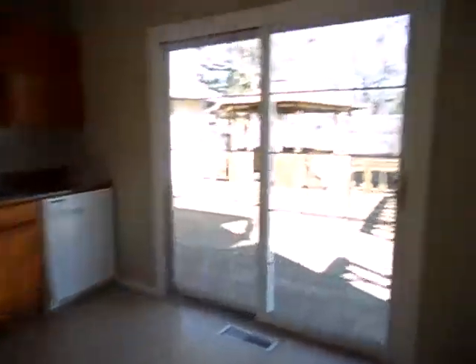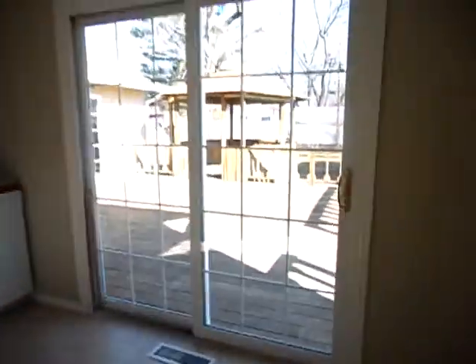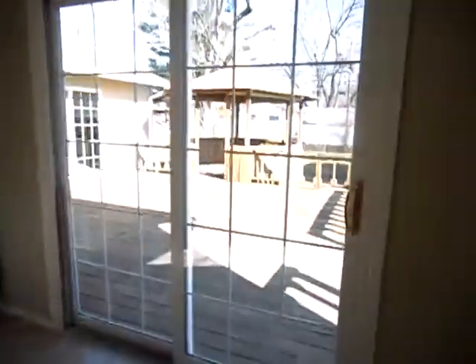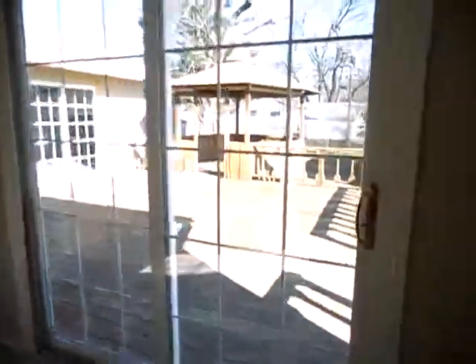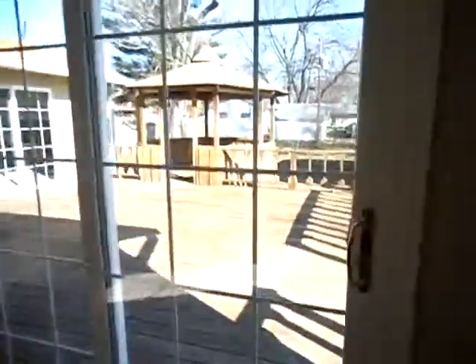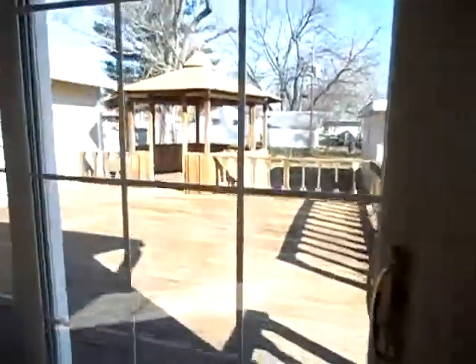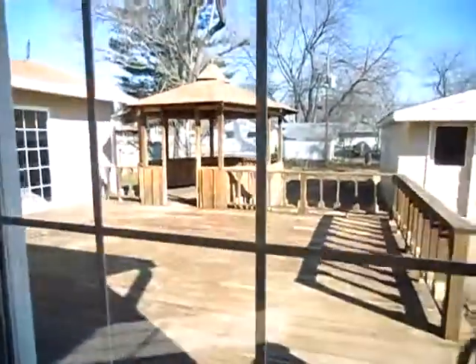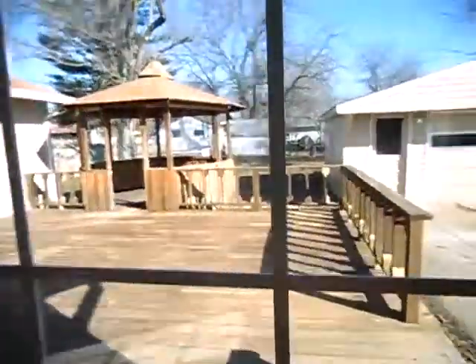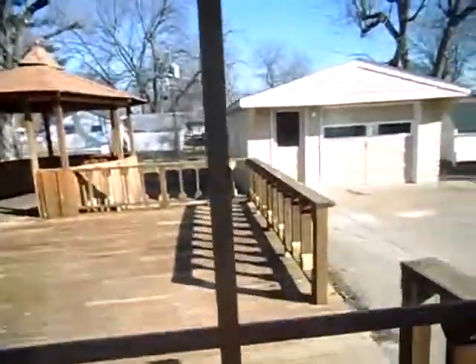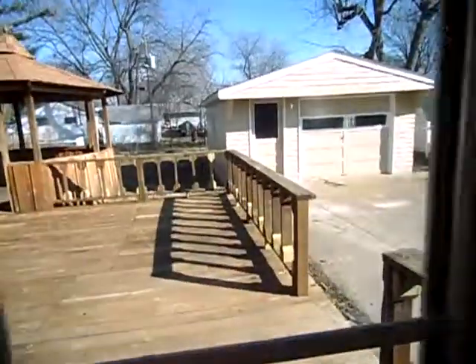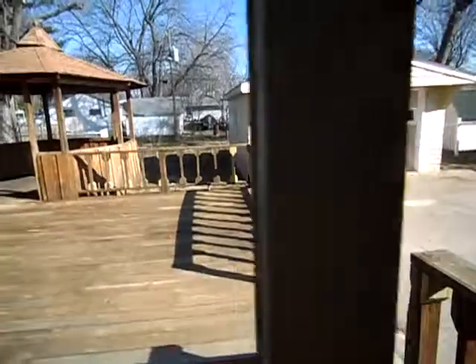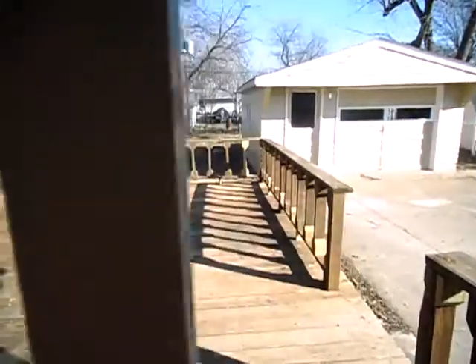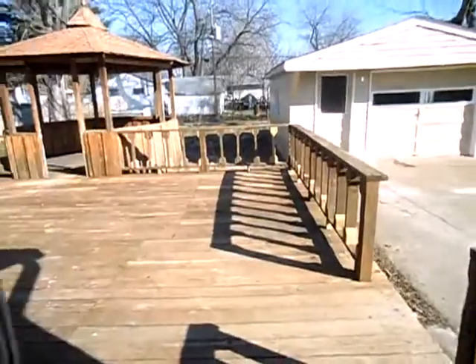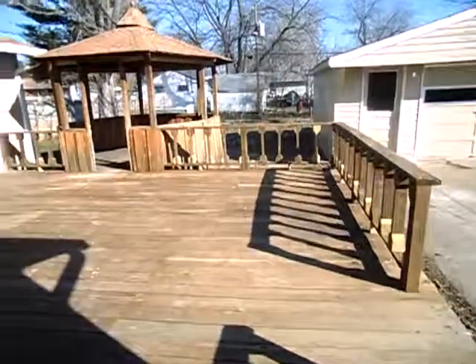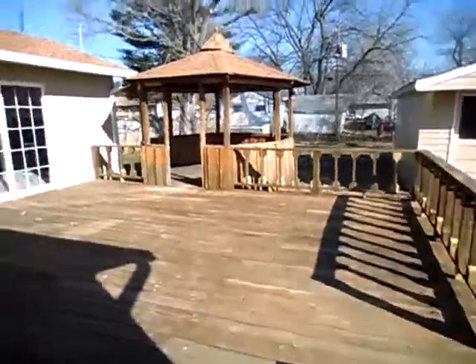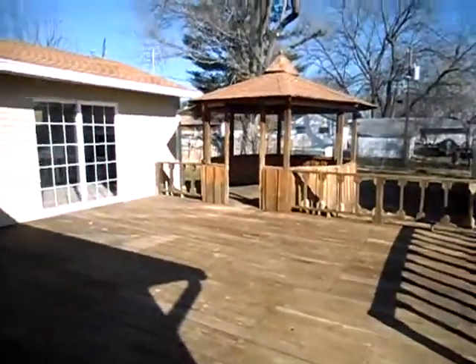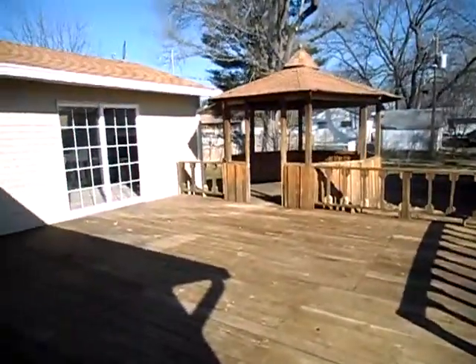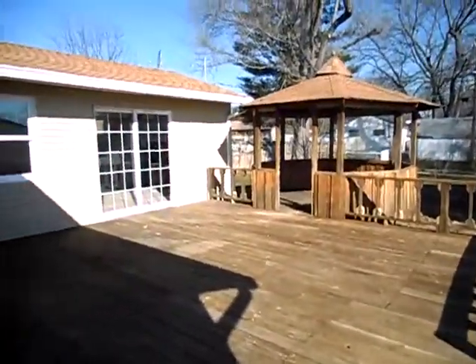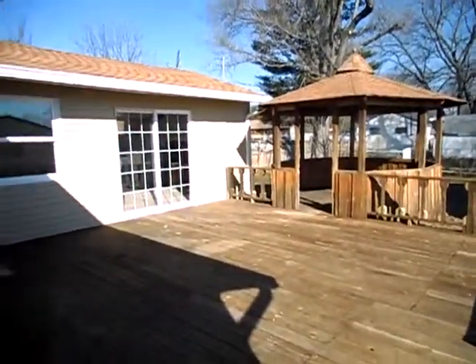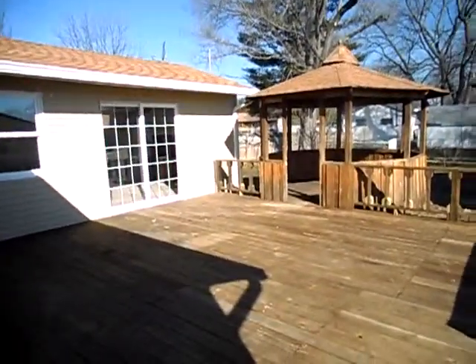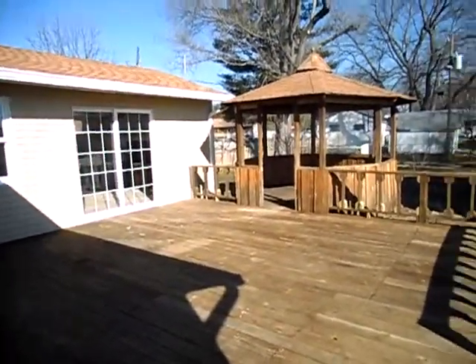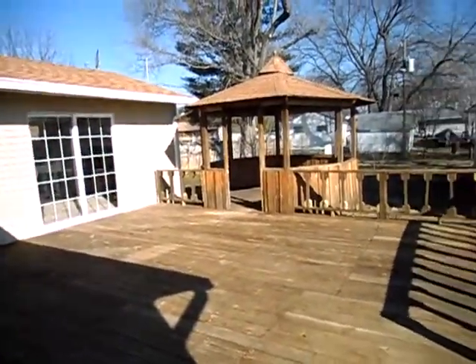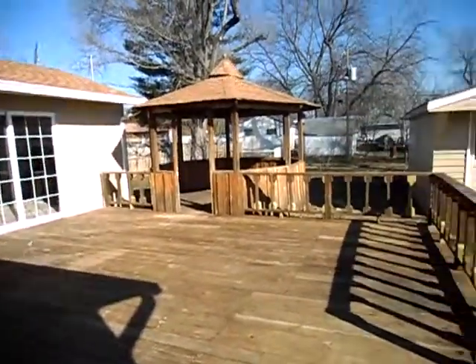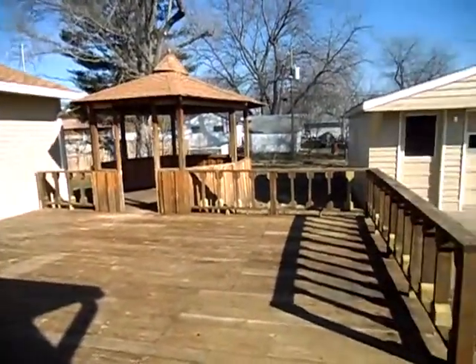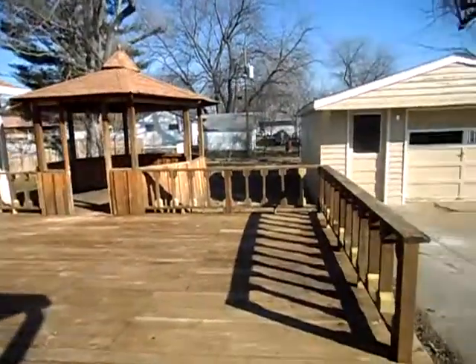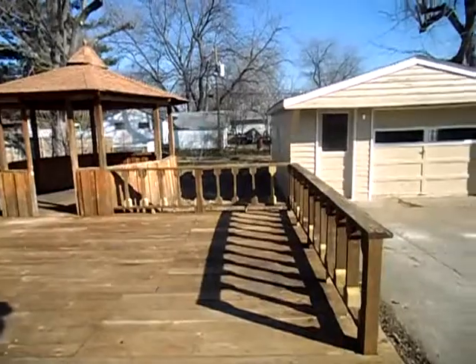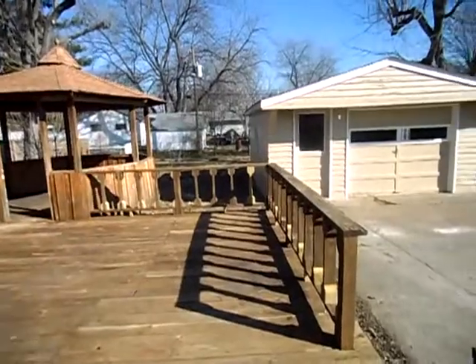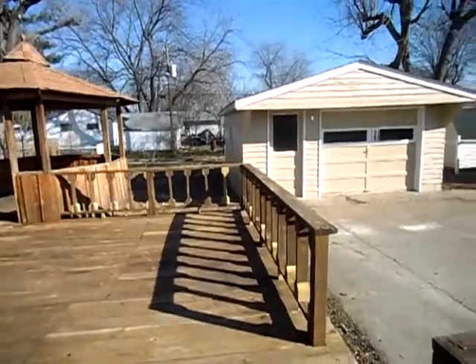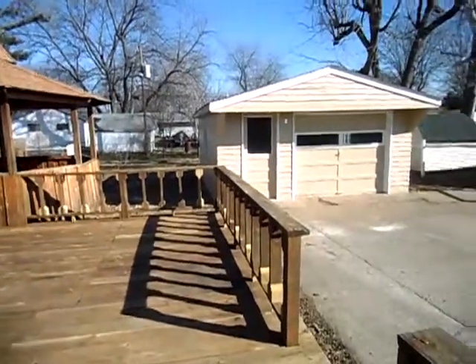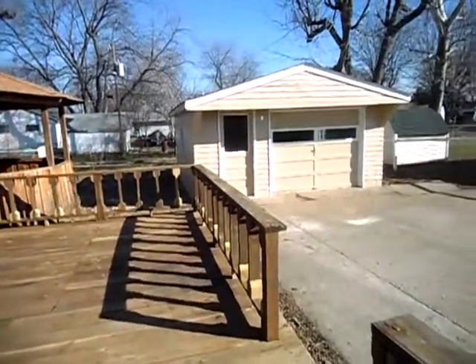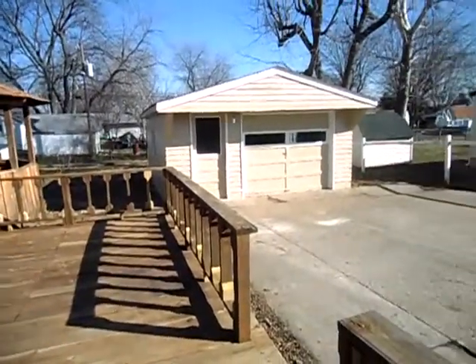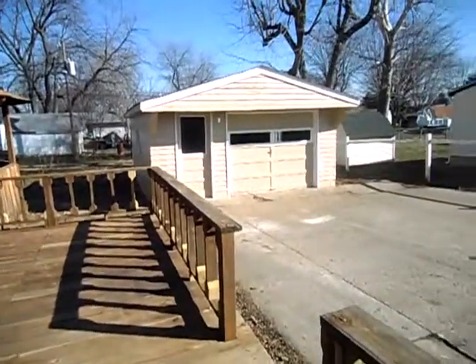This extends to the back patio, which also has a nice little gazebo. Again, the detached garage.